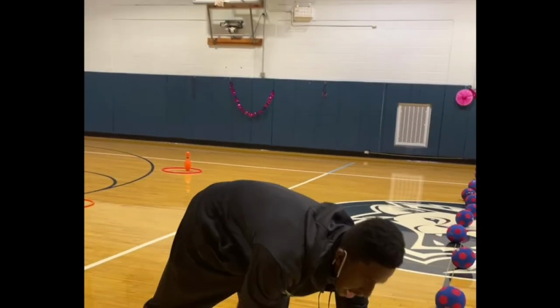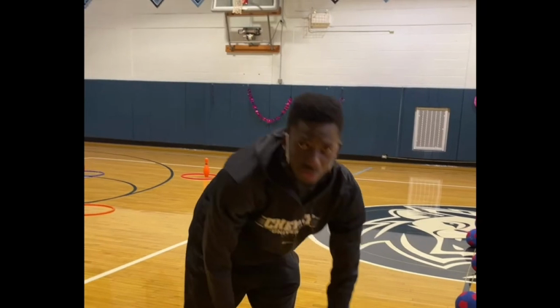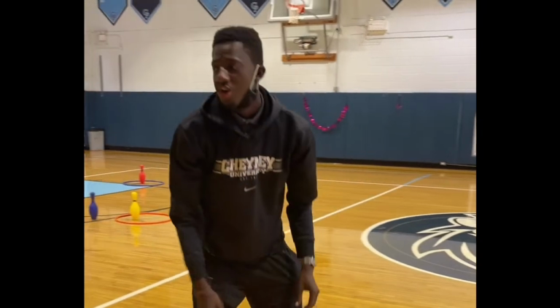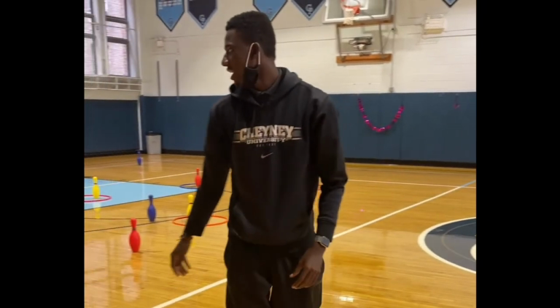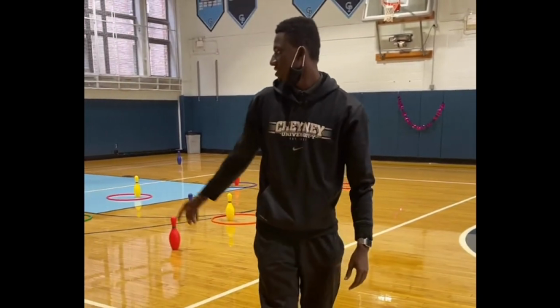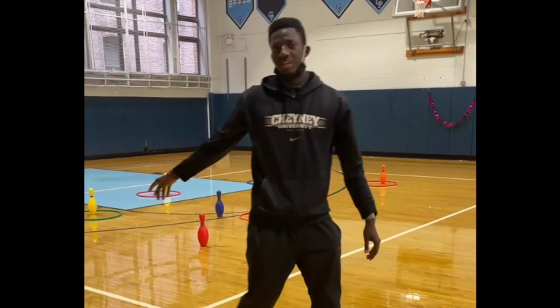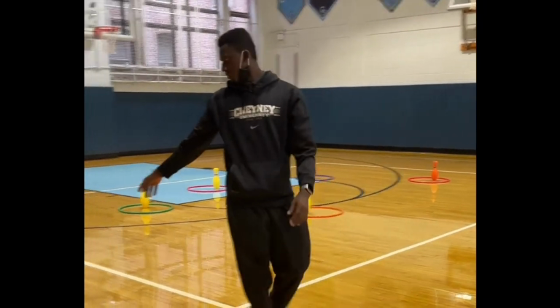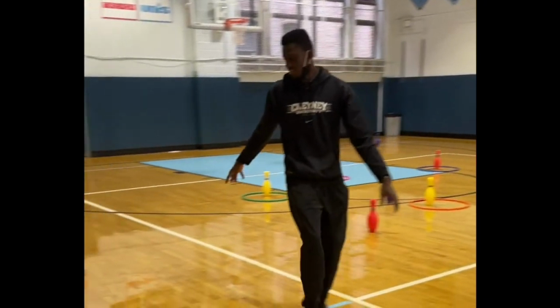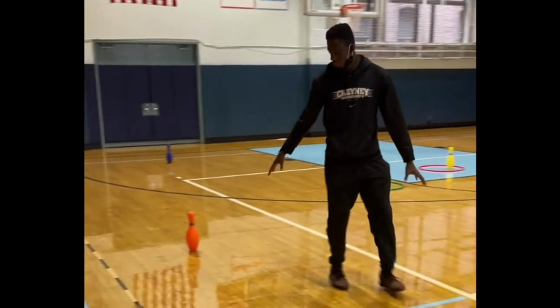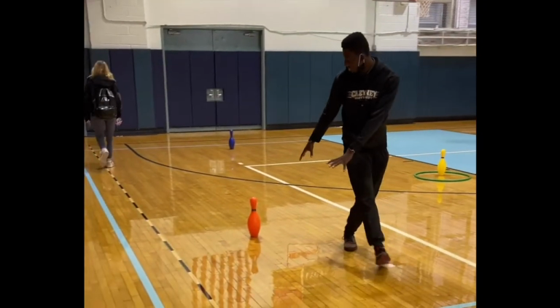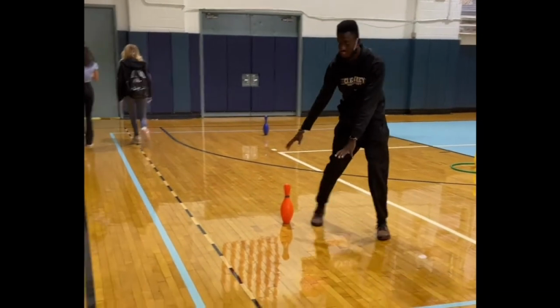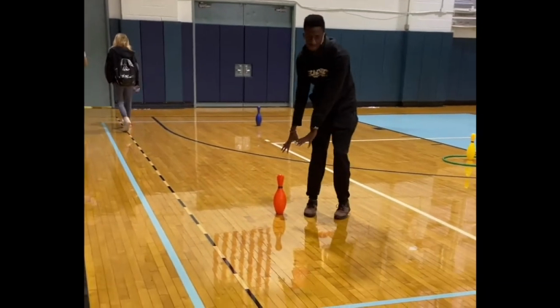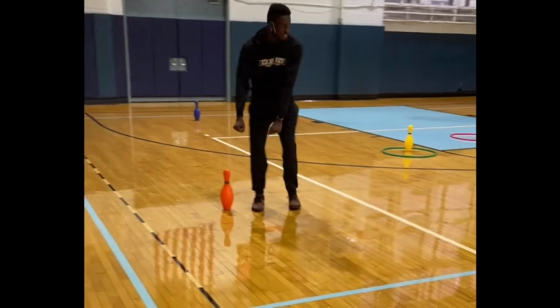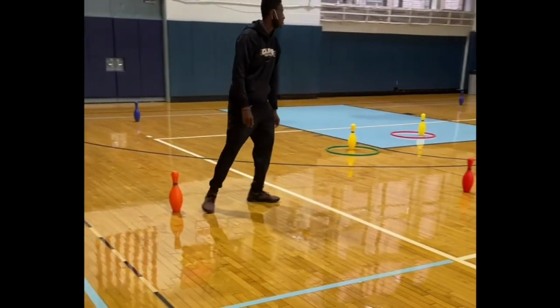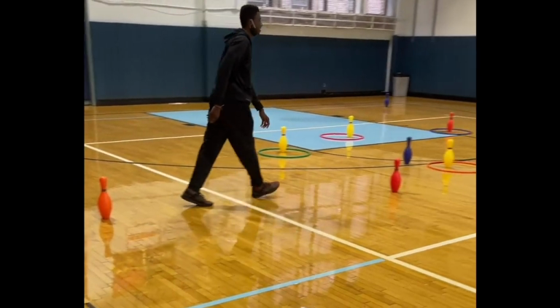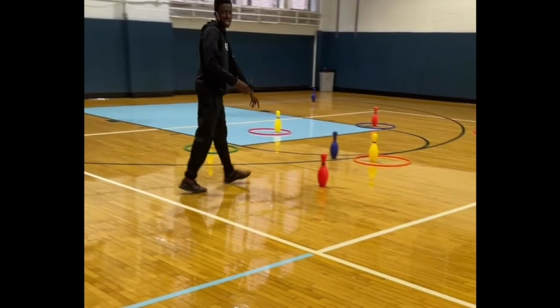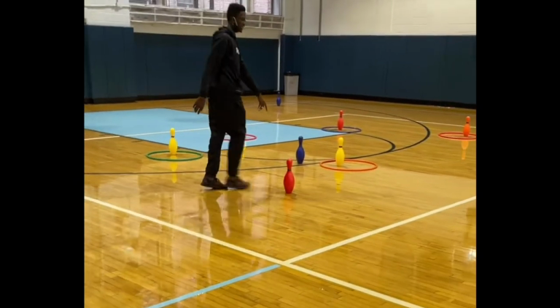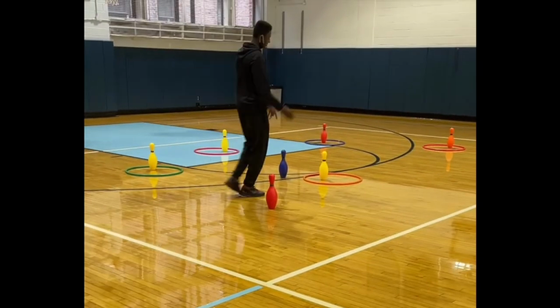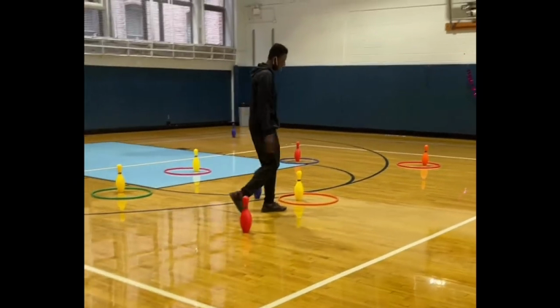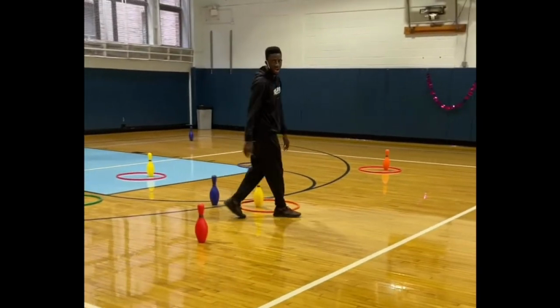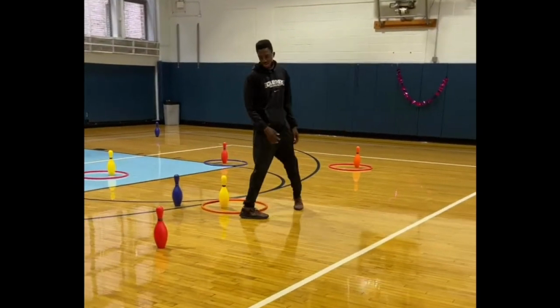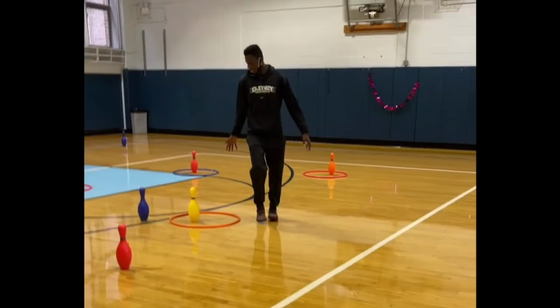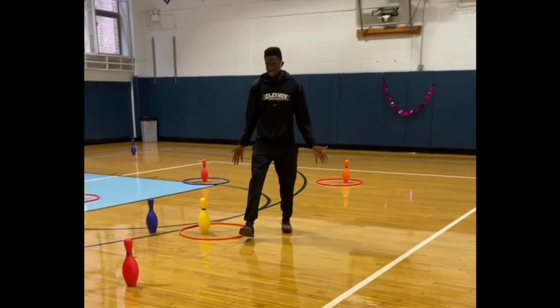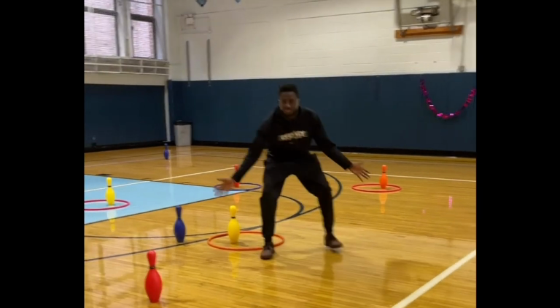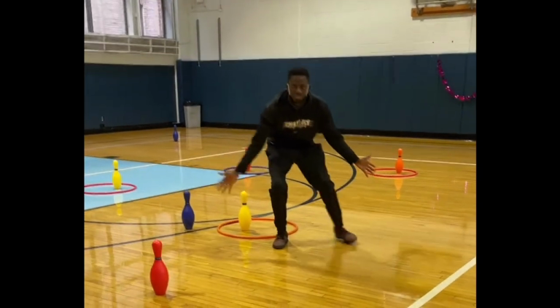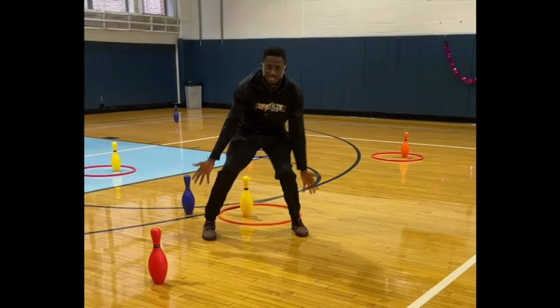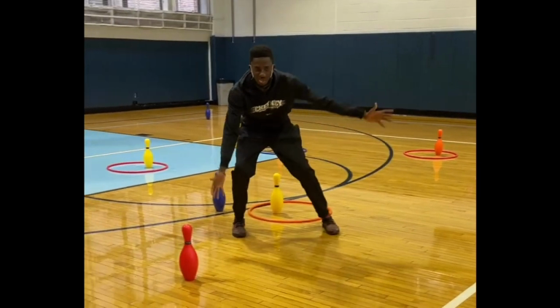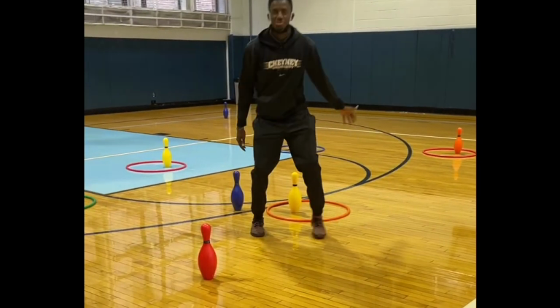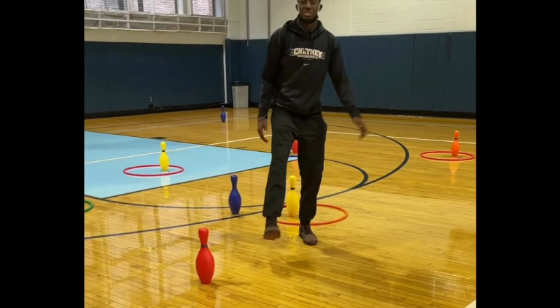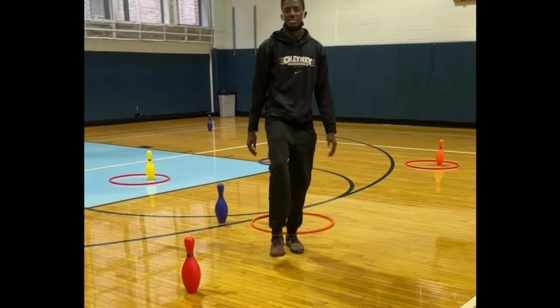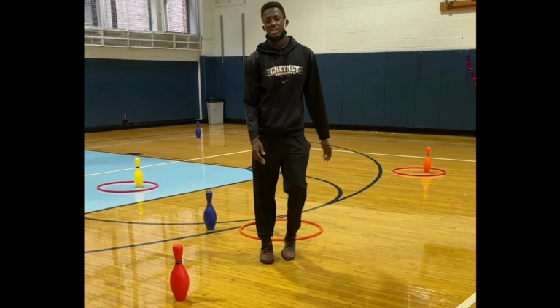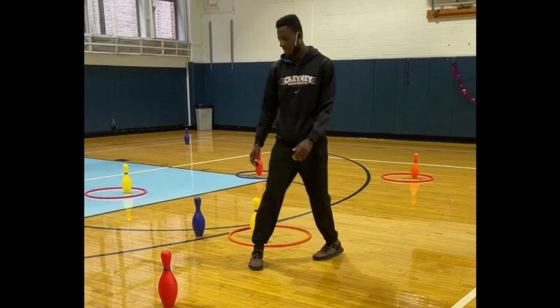The only rules are you're not allowed to defend any bowling pins that don't have a ring around them — those you cannot protect. But you can protect the ones that have a ring around them. The way you protect it is you stand in front of it and play defense like you're playing basketball. Please don't kick — there's no kicking in this game at all.